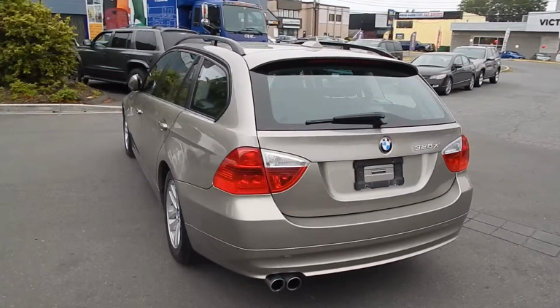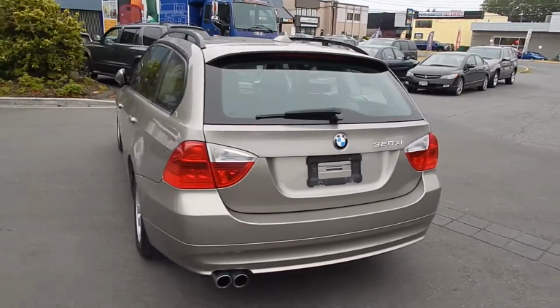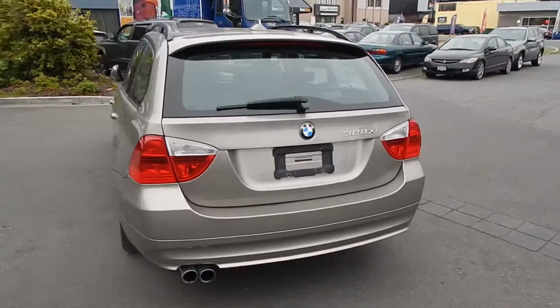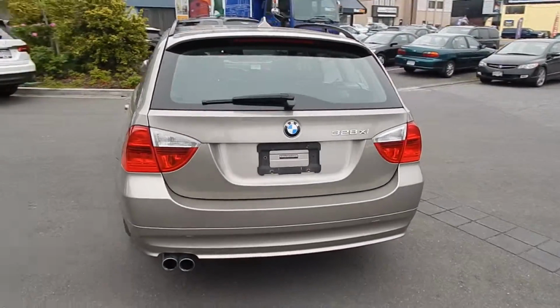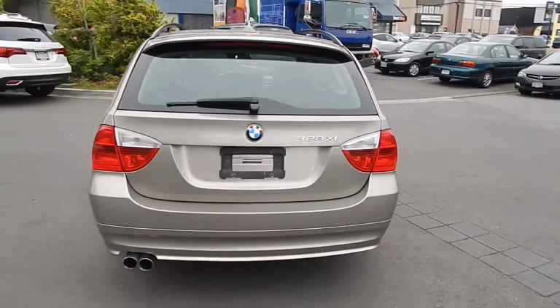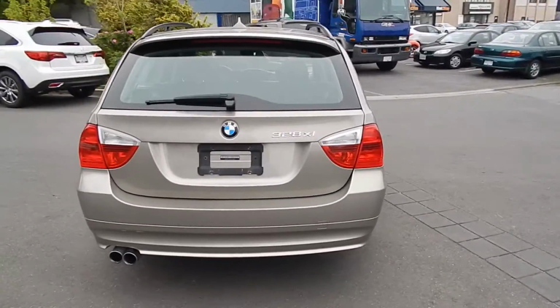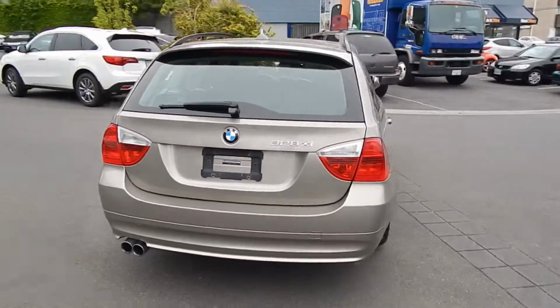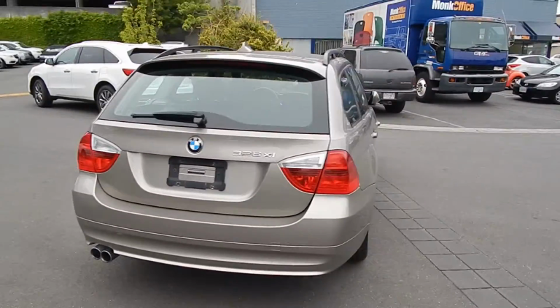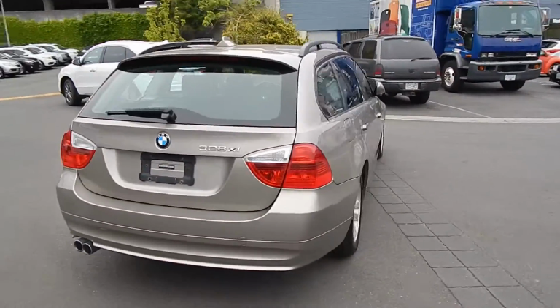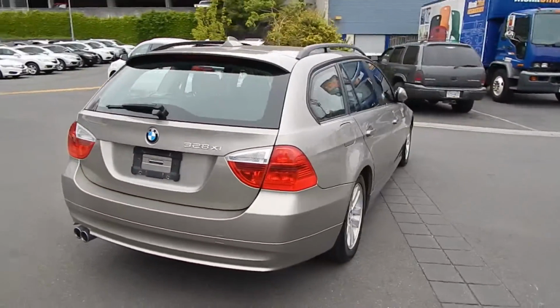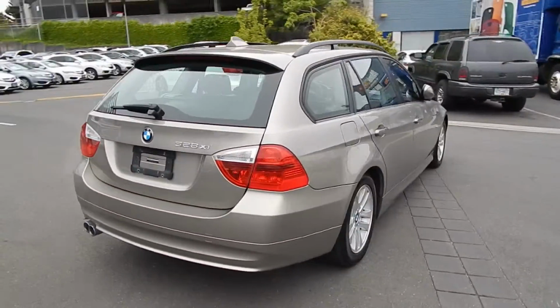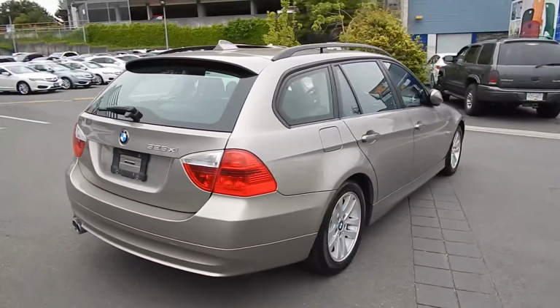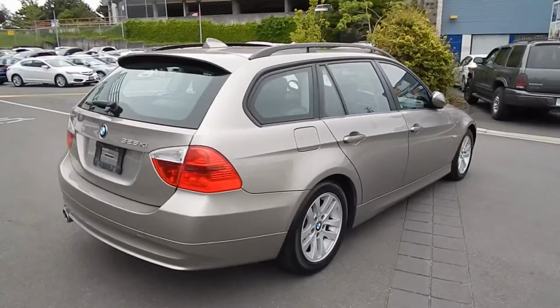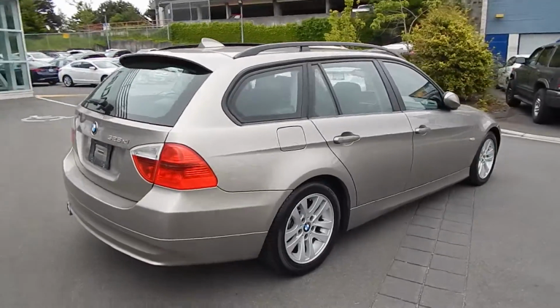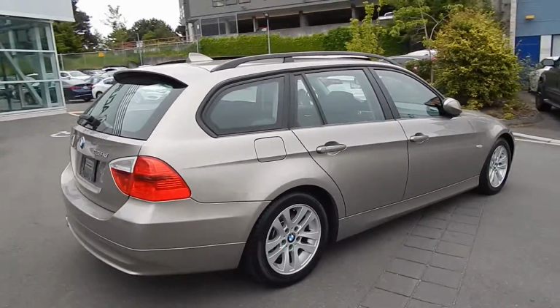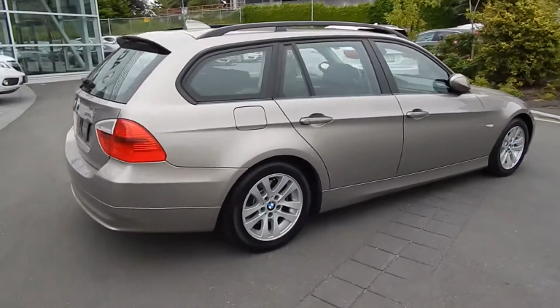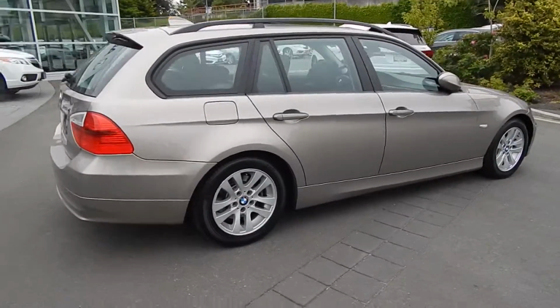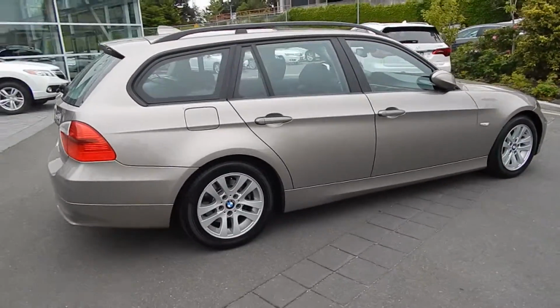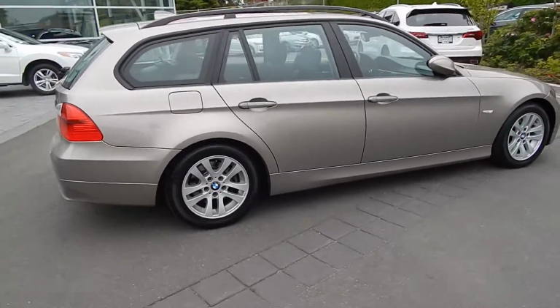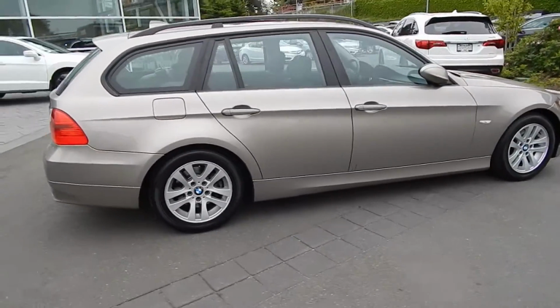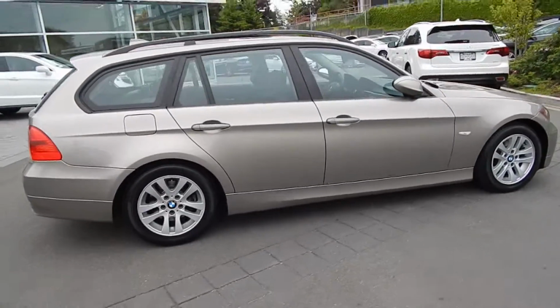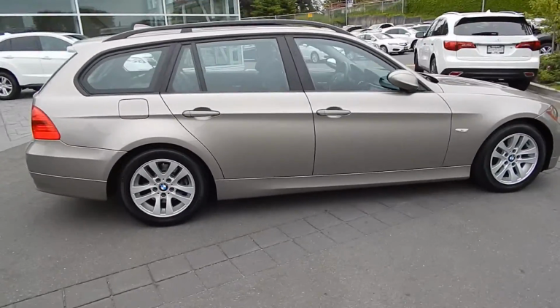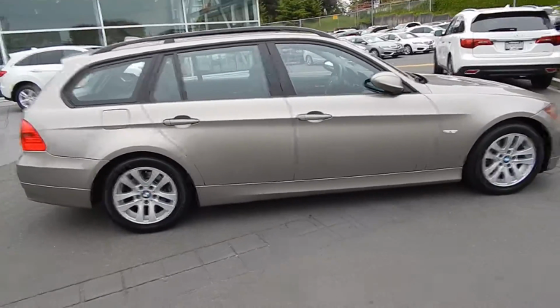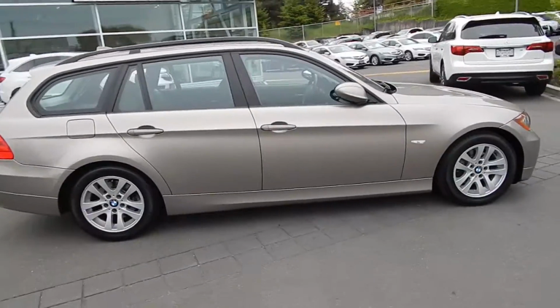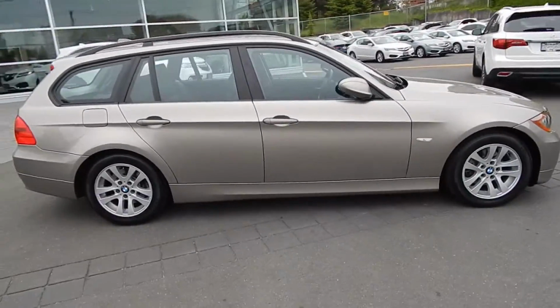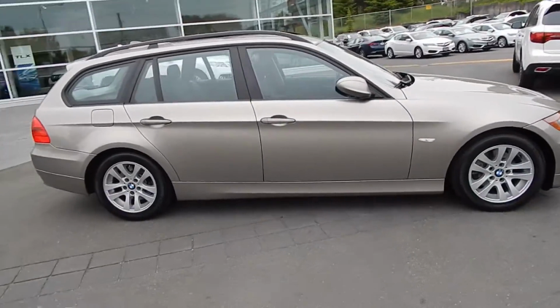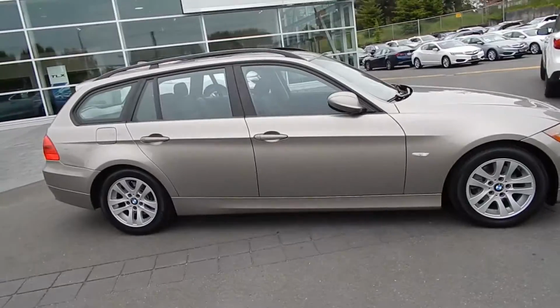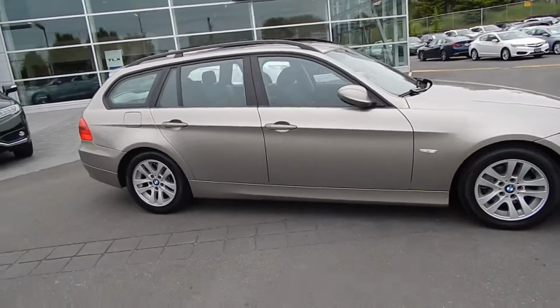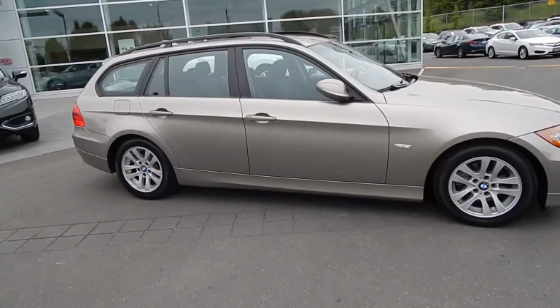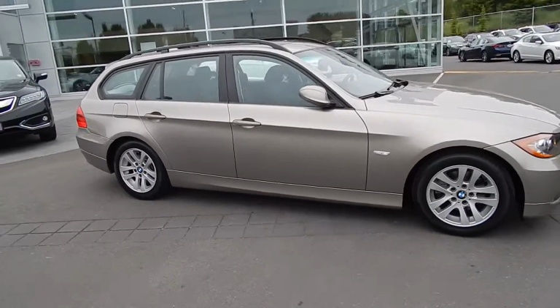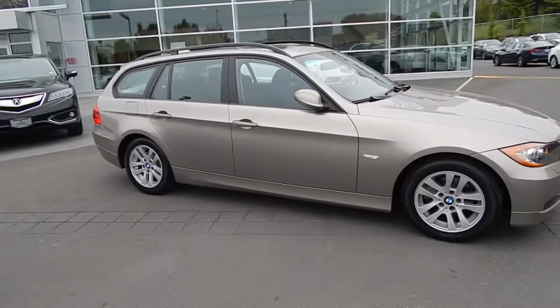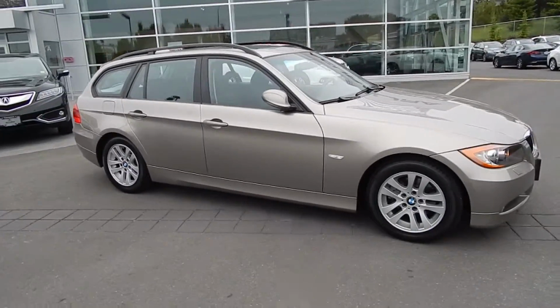Inside, the leather is pristine with all the options you can imagine, including iPod port and side mirrors that fold in for easy parking in garages. It really is a beautiful vehicle which needs to be seen.